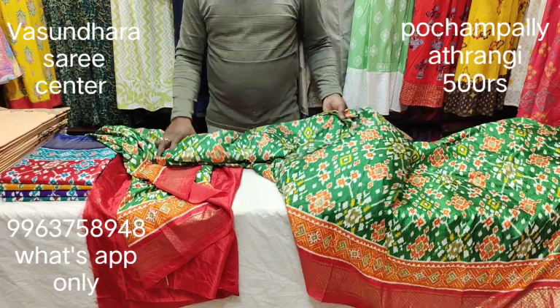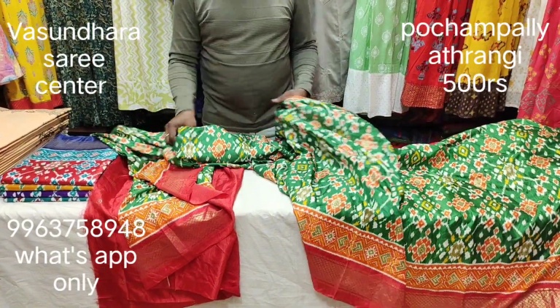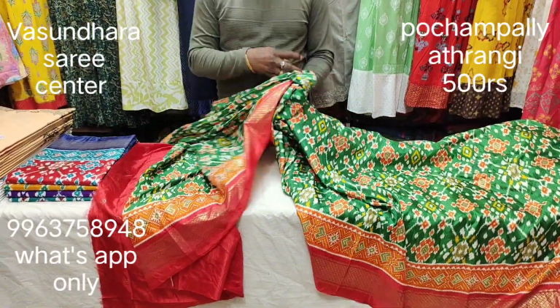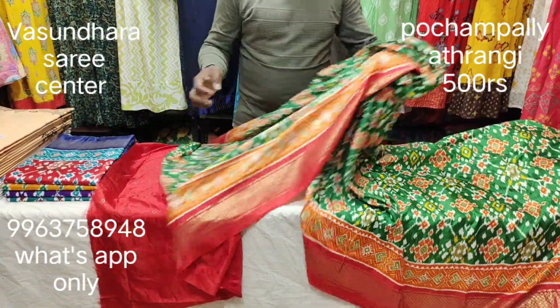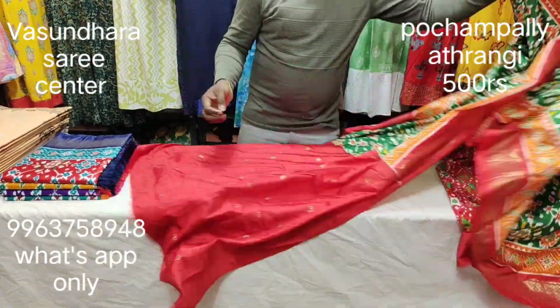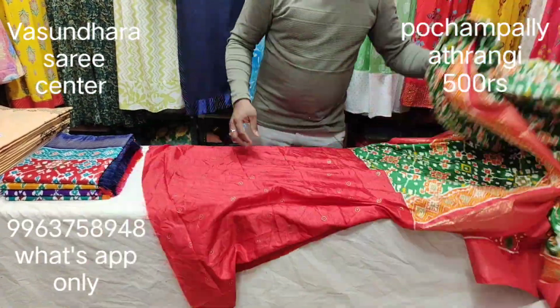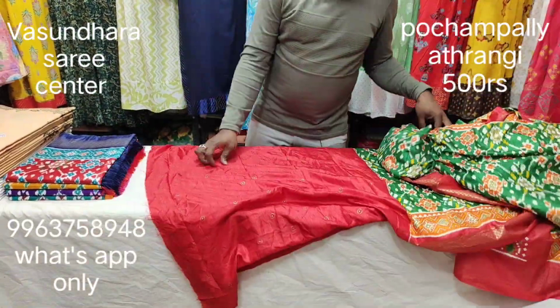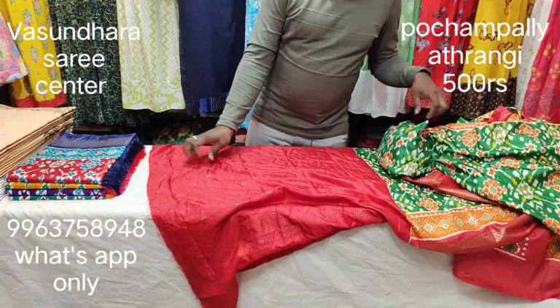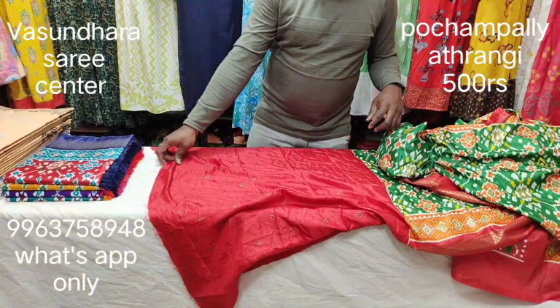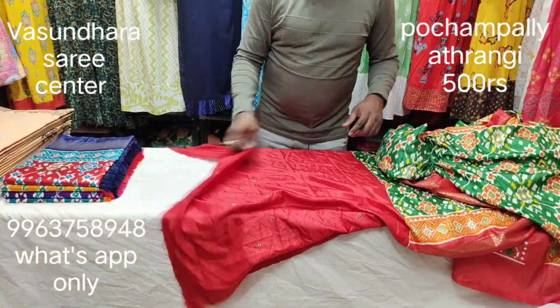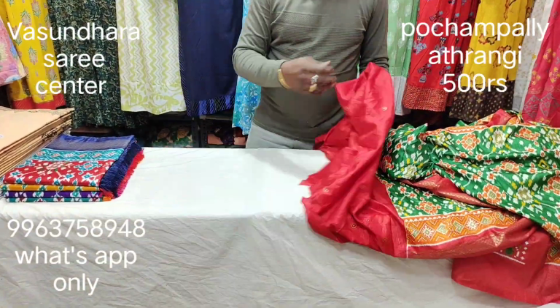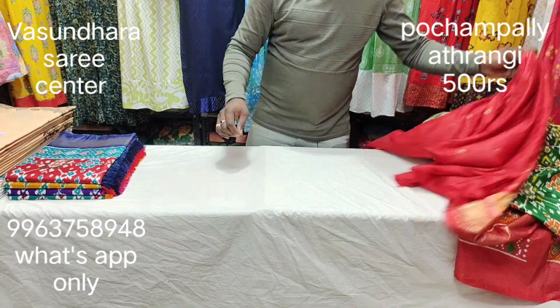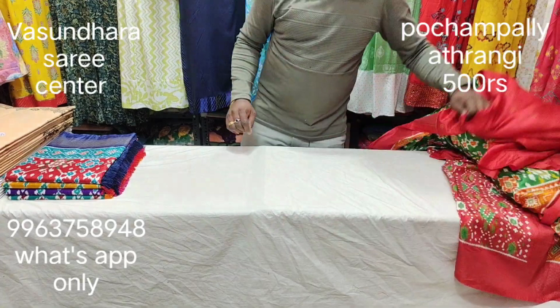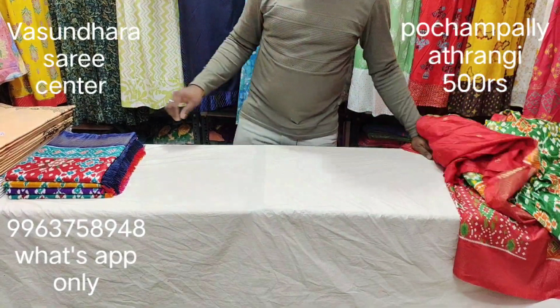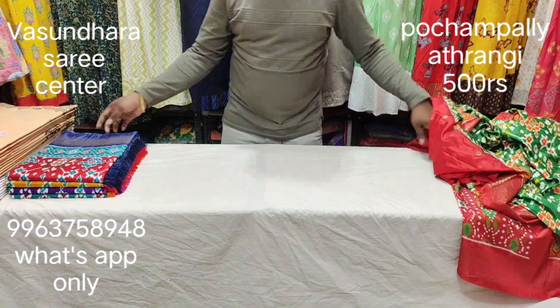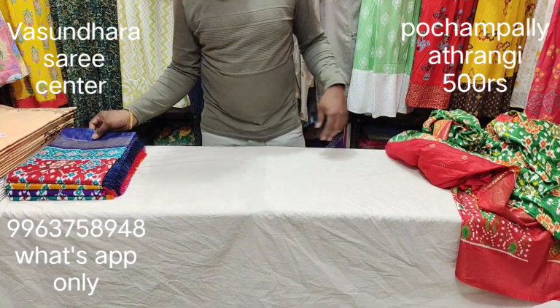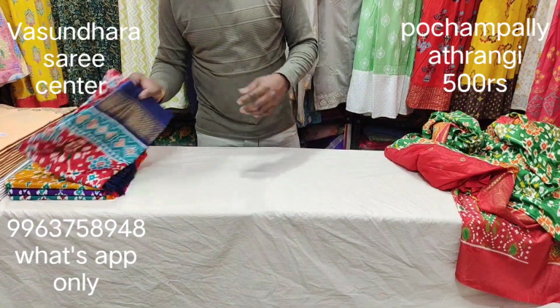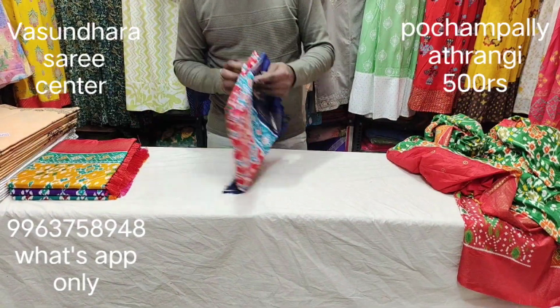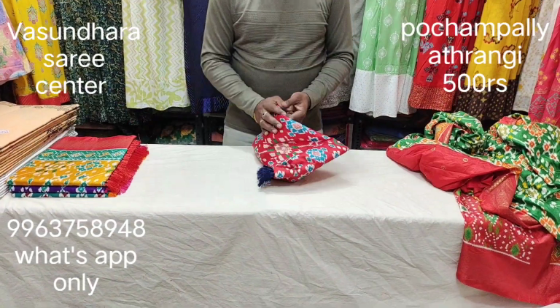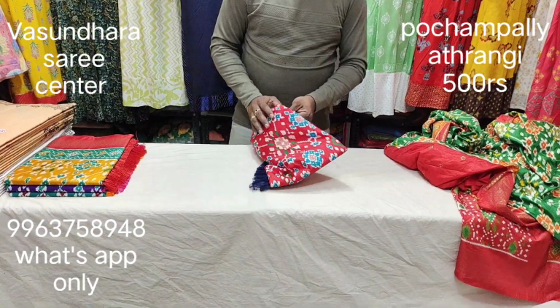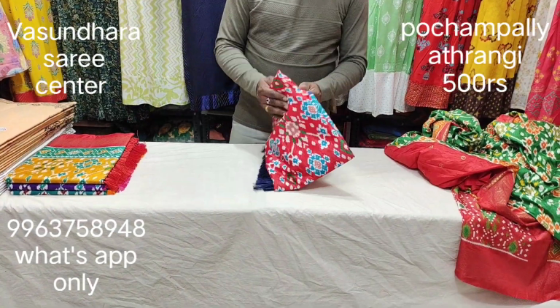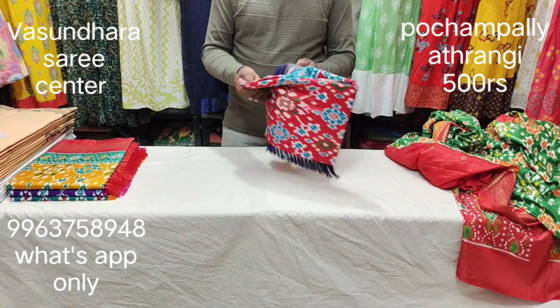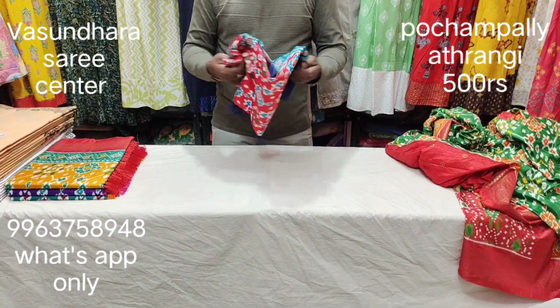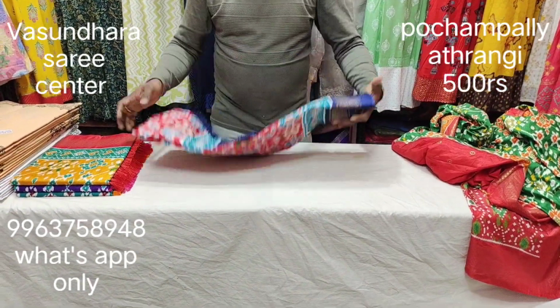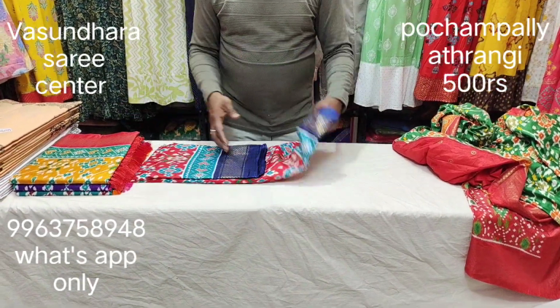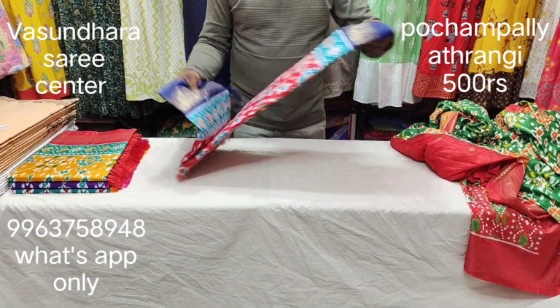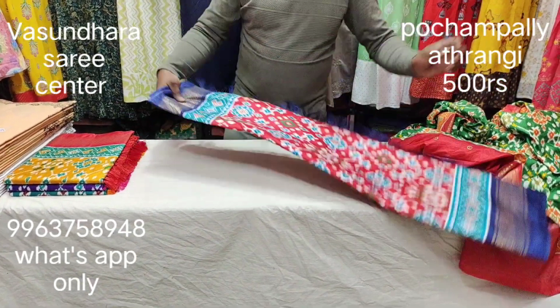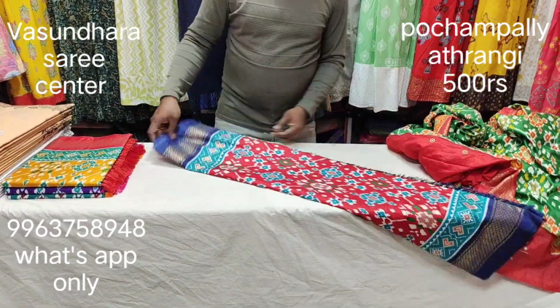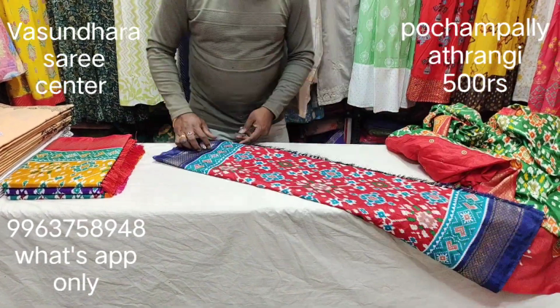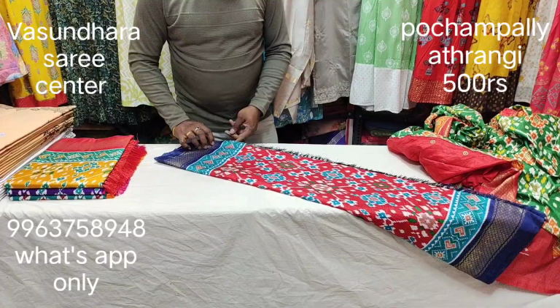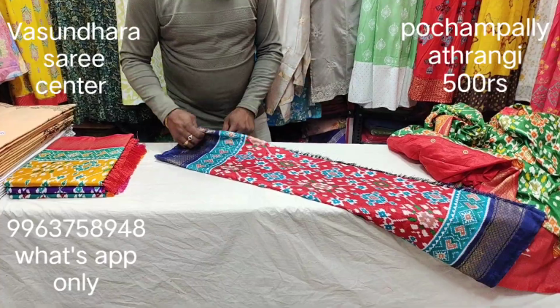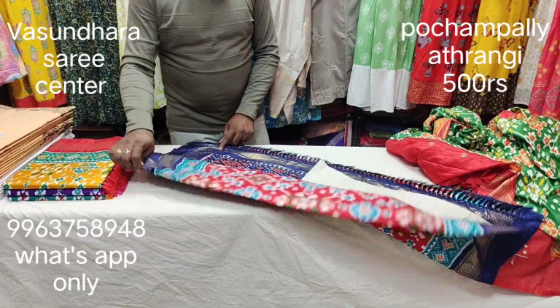The third color is maroon with navy blue. Online shopping is very easy — WhatsApp open.